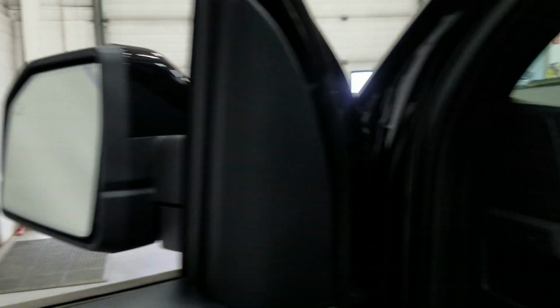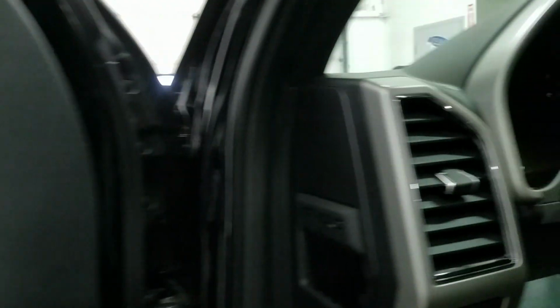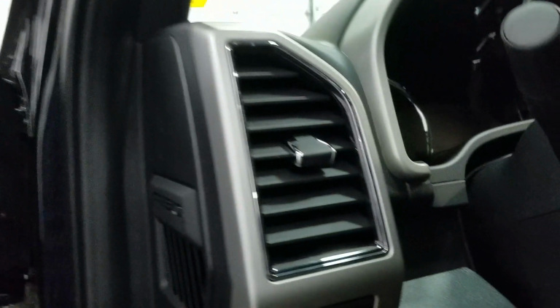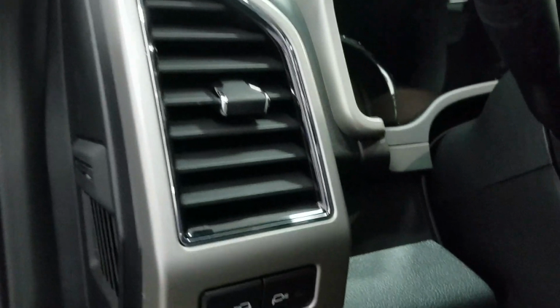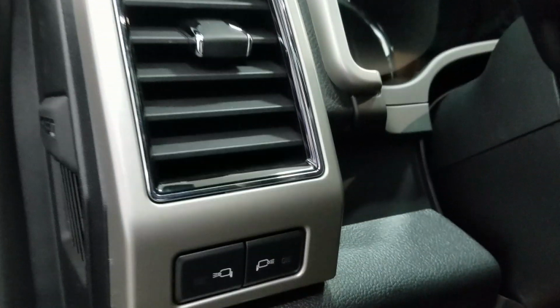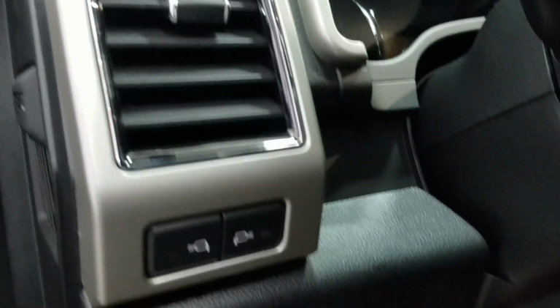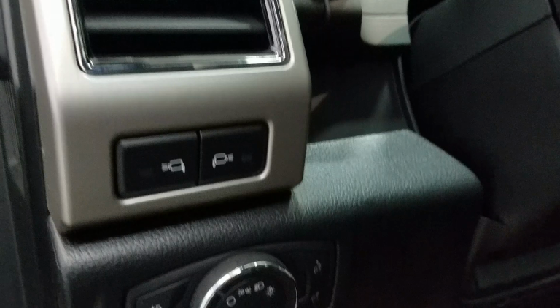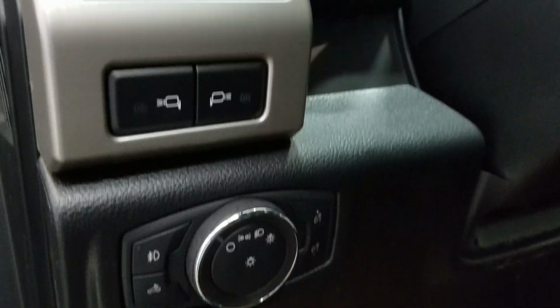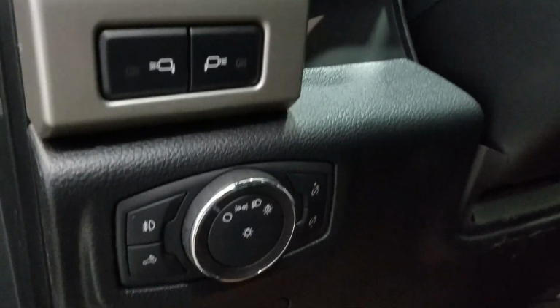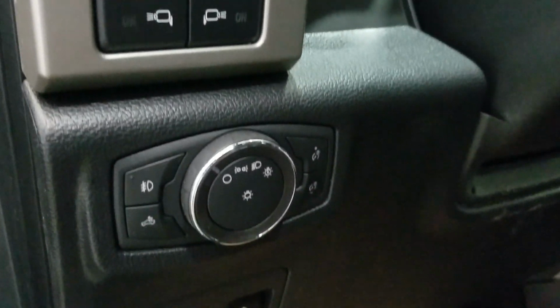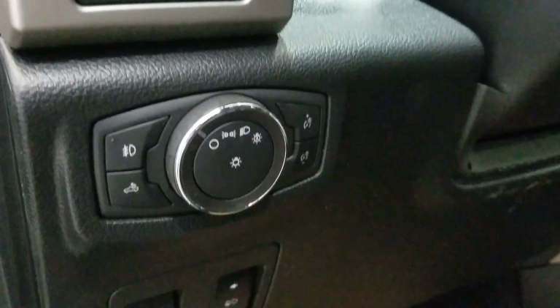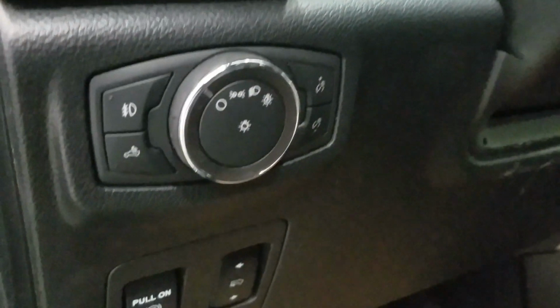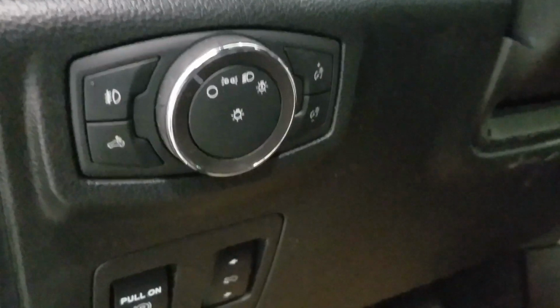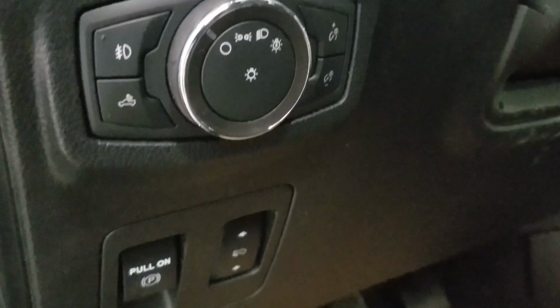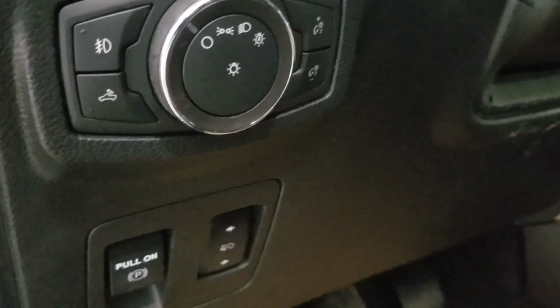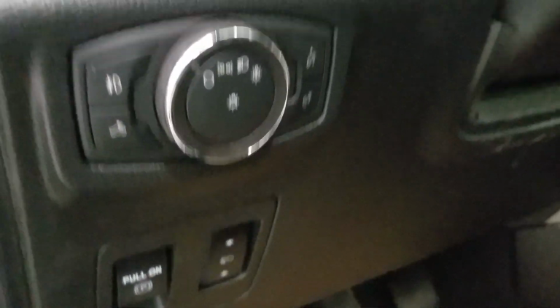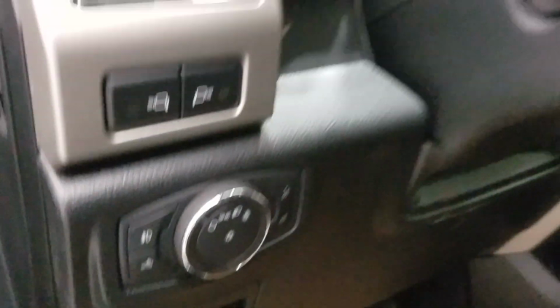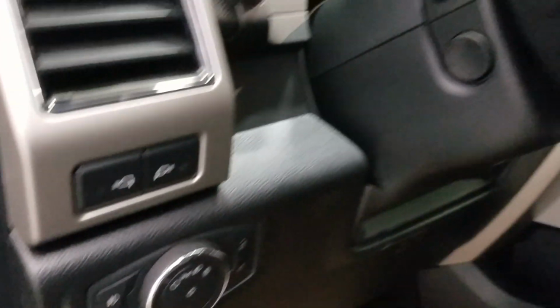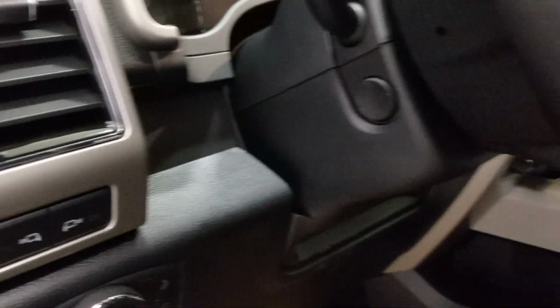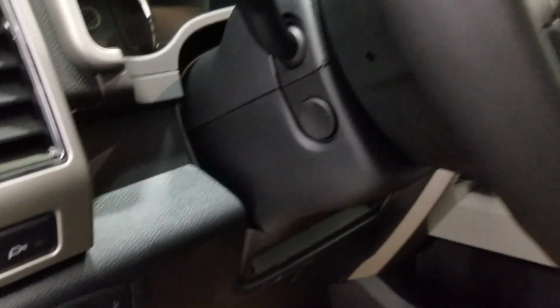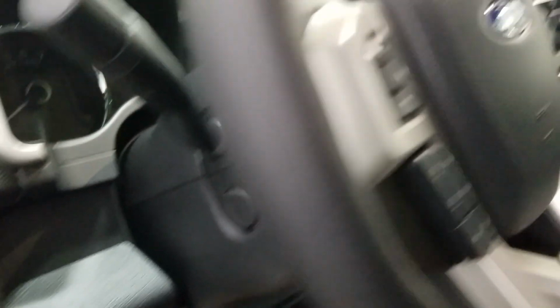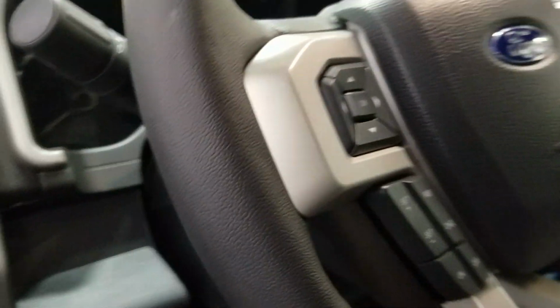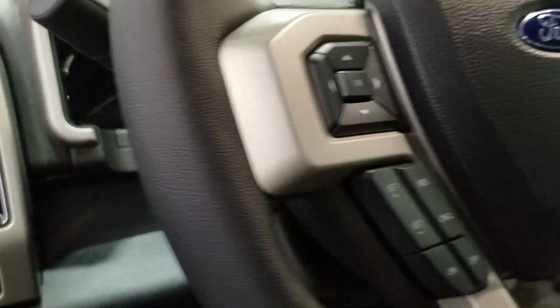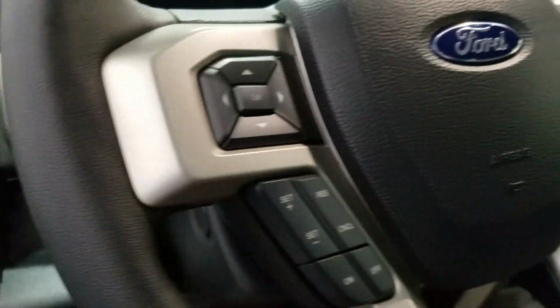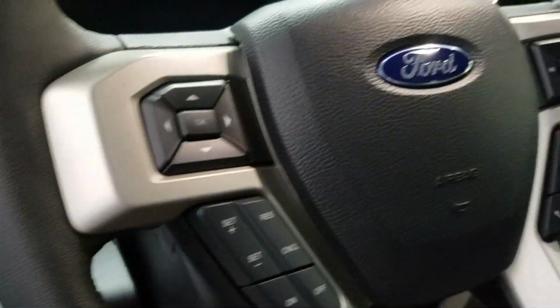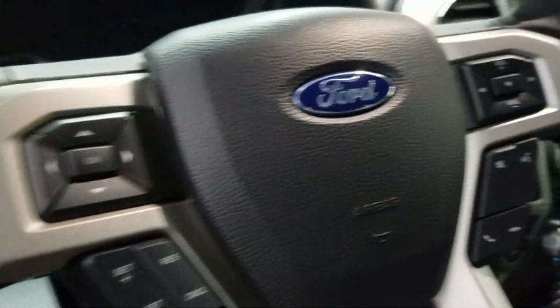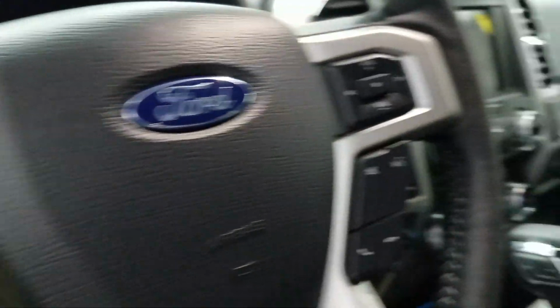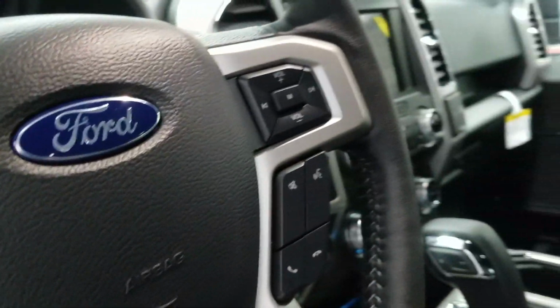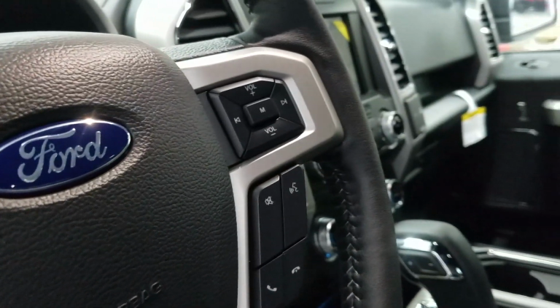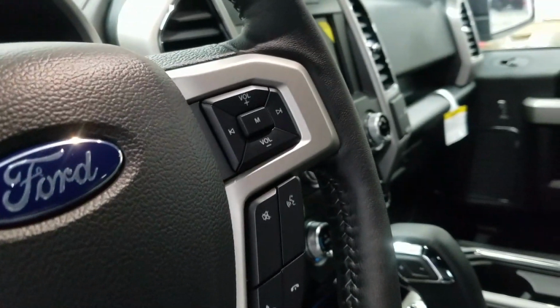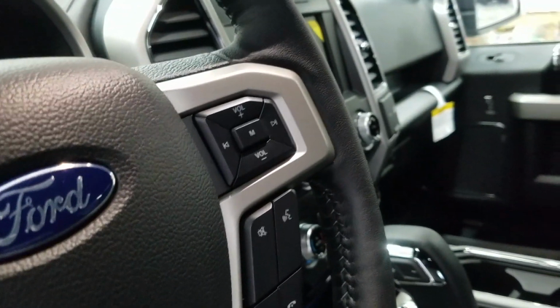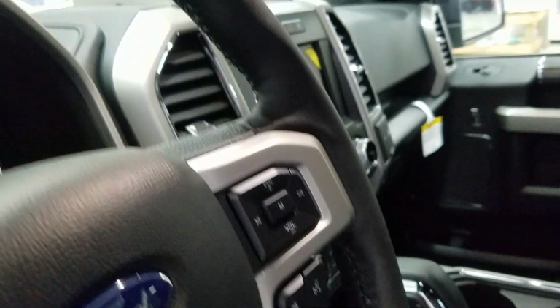Over at our steering column we have our LED lighting for our mirrors, our automatic headlamp dial with our foot pedal adjustment switch, and our fully telescopic steering wheel with our information trackpad, cruise control settings, and on the right we have our hands-free entertainment and volume controls.